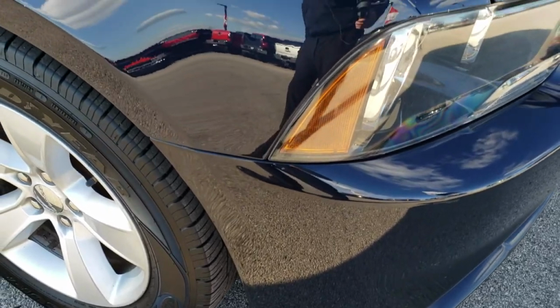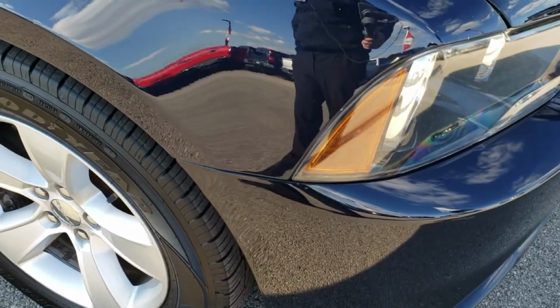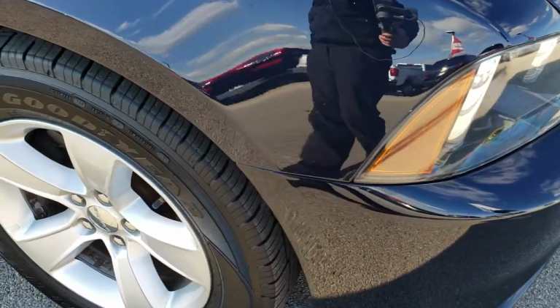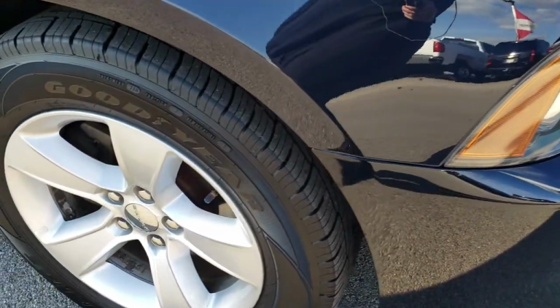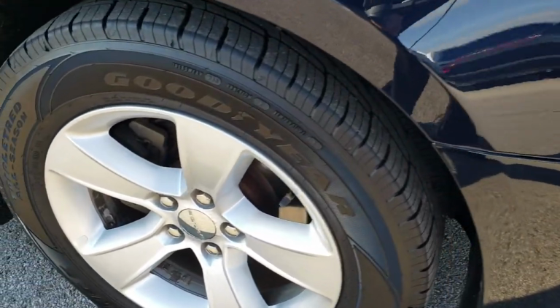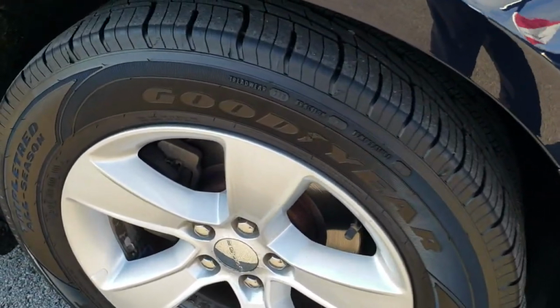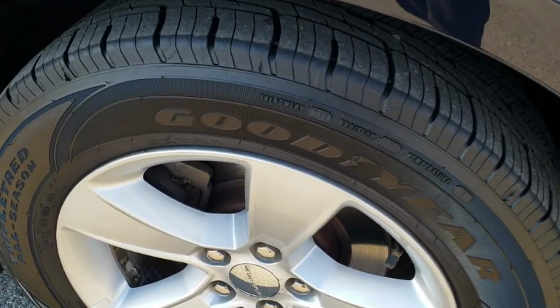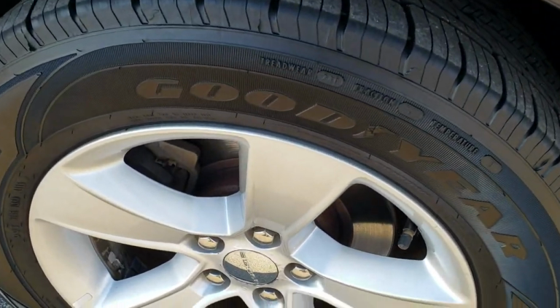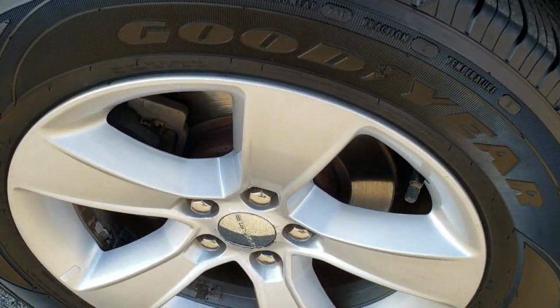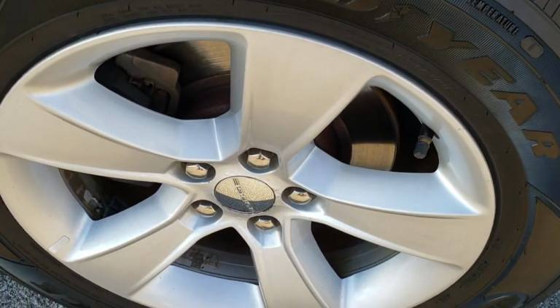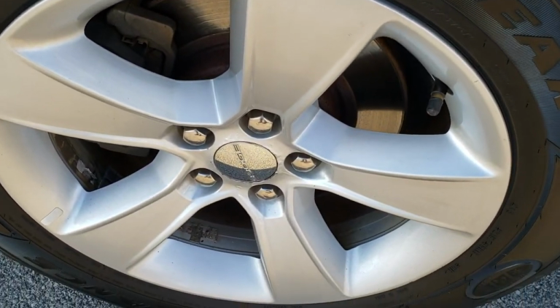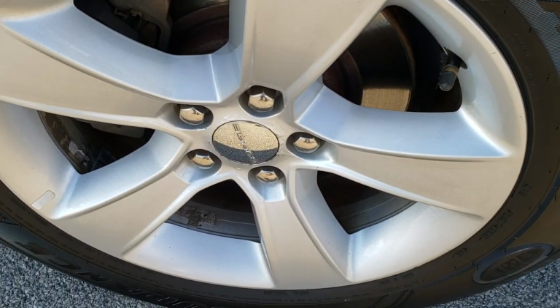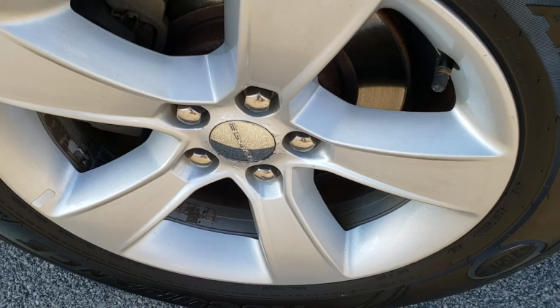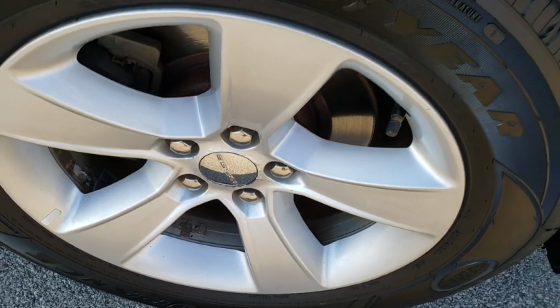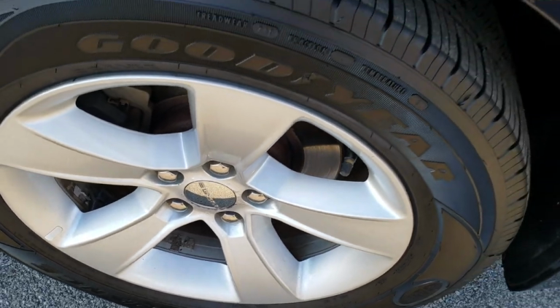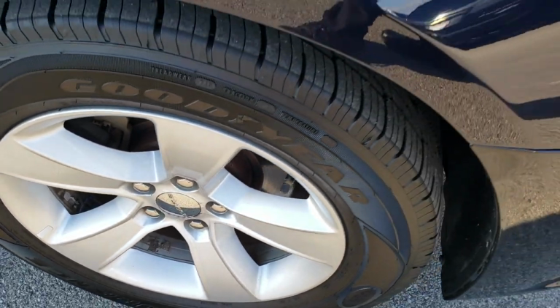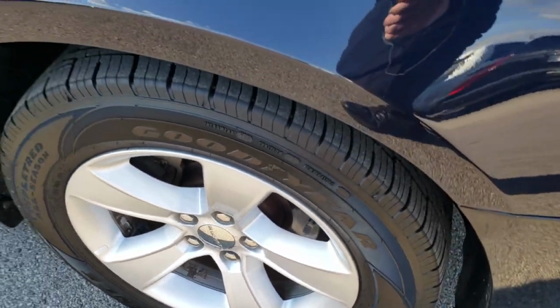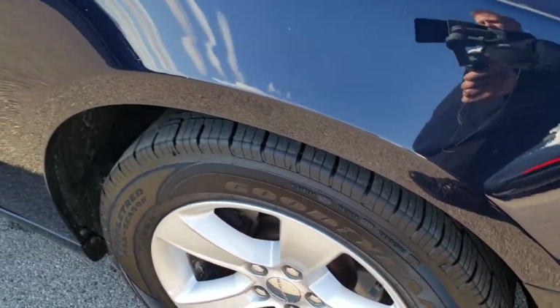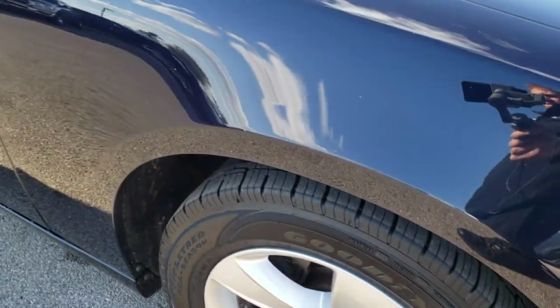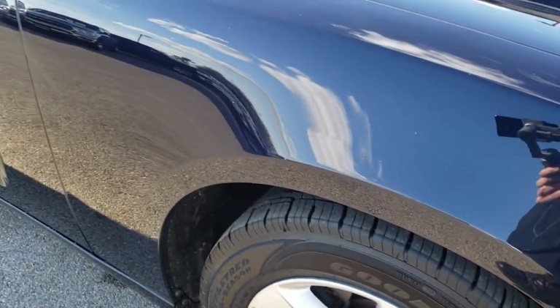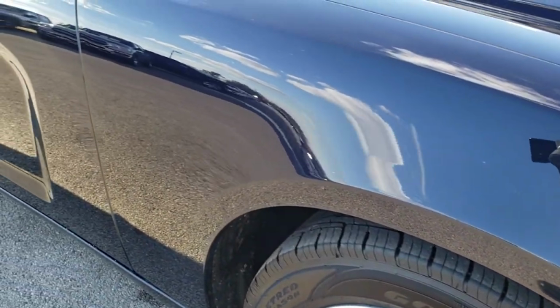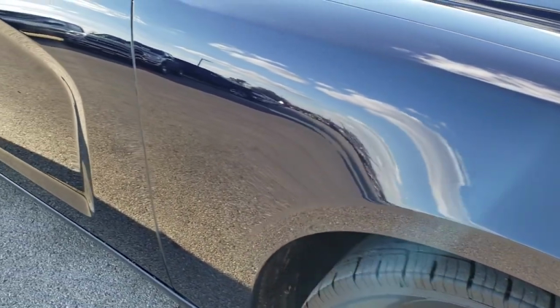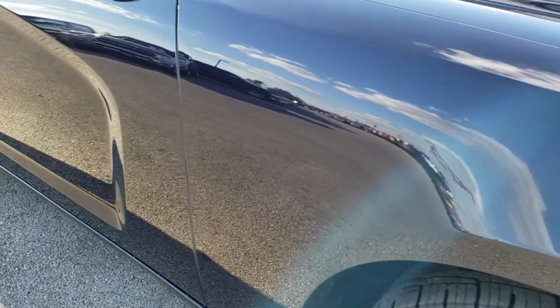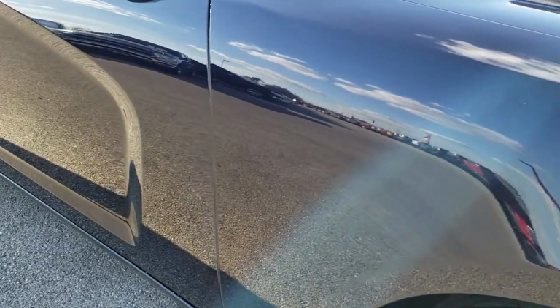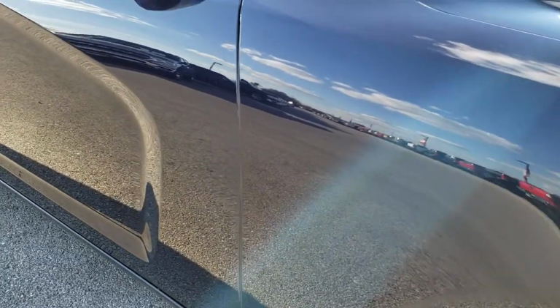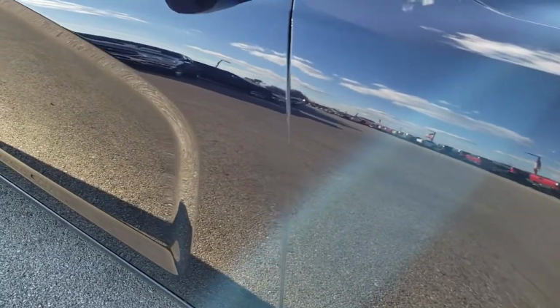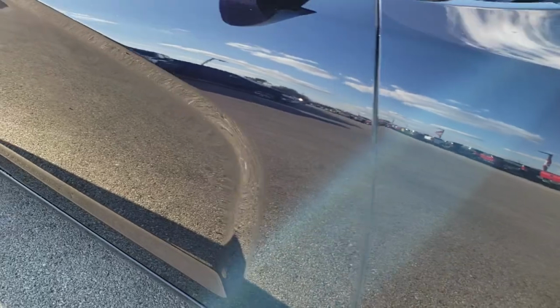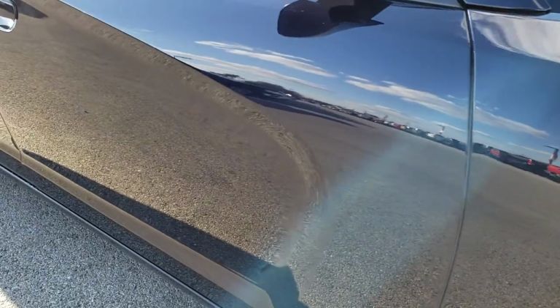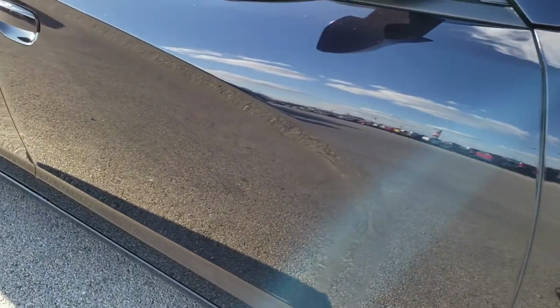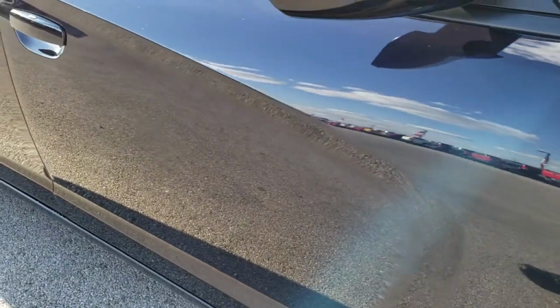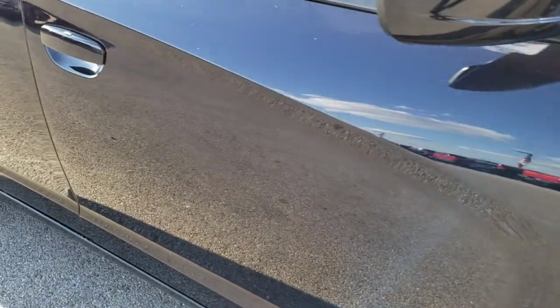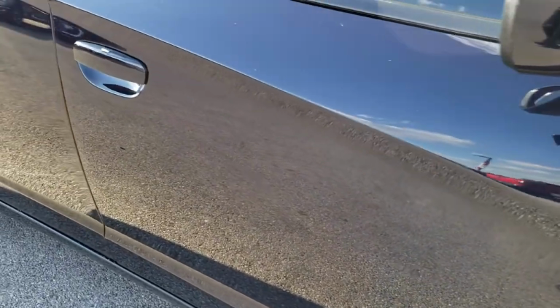Headlight lenses are nice and clear. Passenger side rim is in really nice shape. And as you go down this side of the car you can see just how clean the body is — how reflective and mirror-like that paint is.